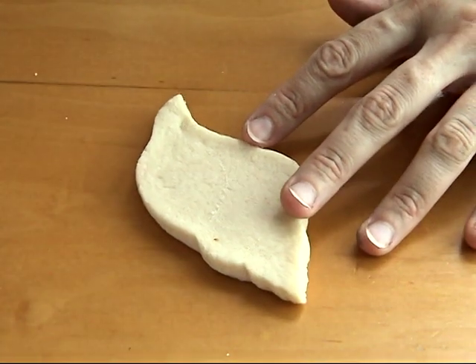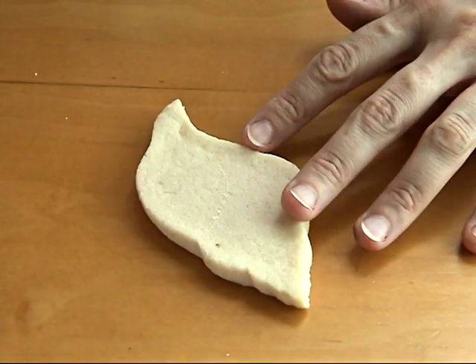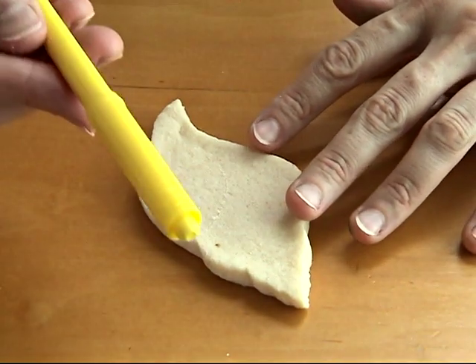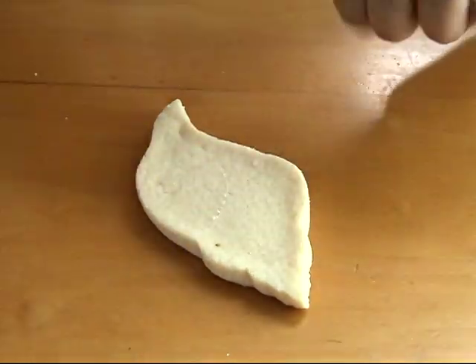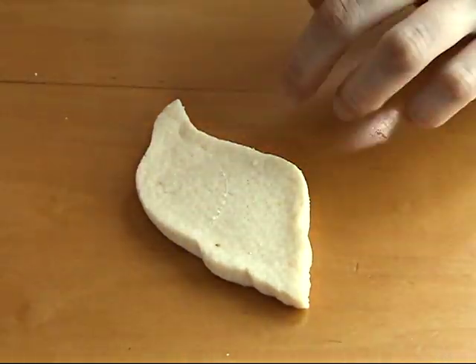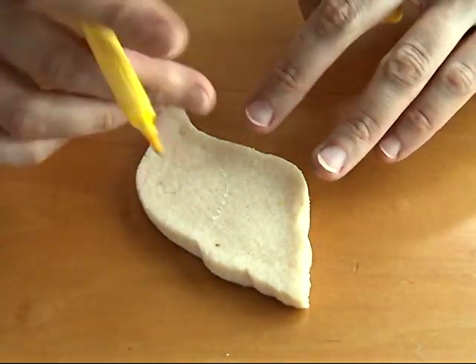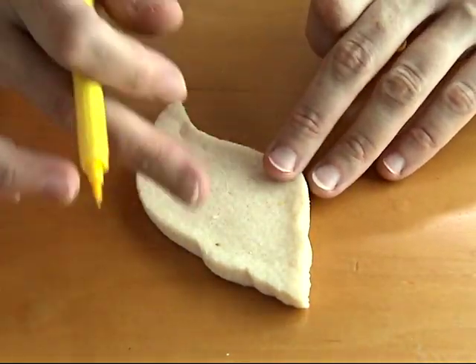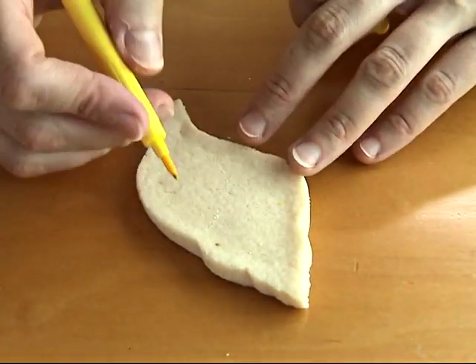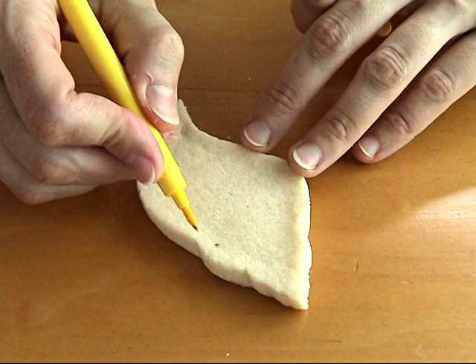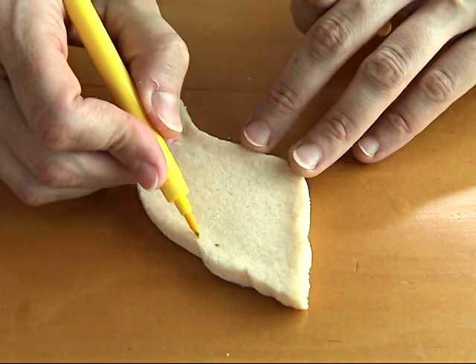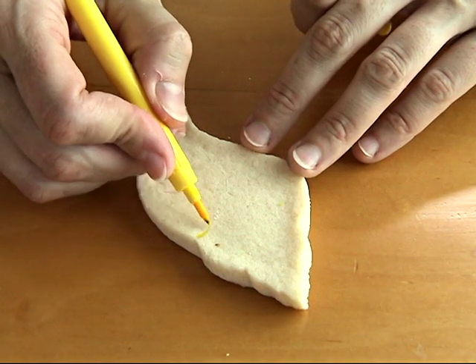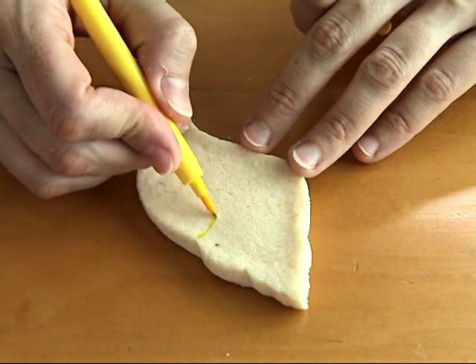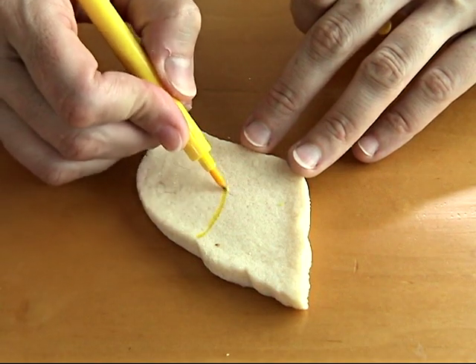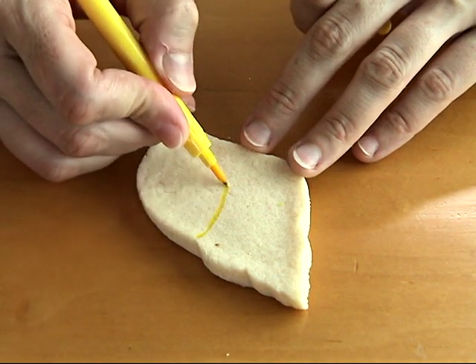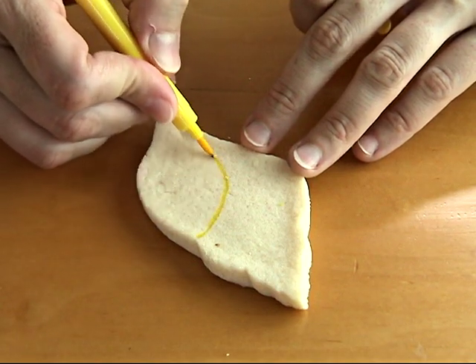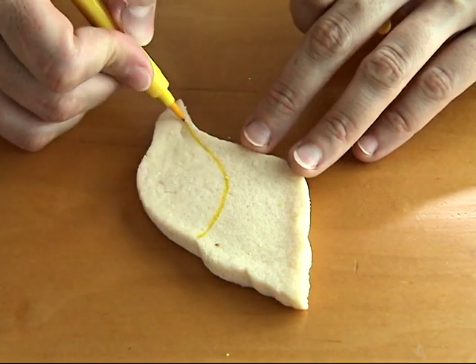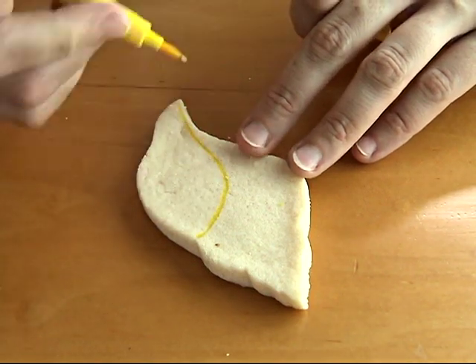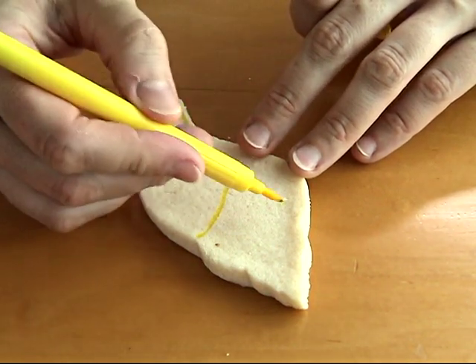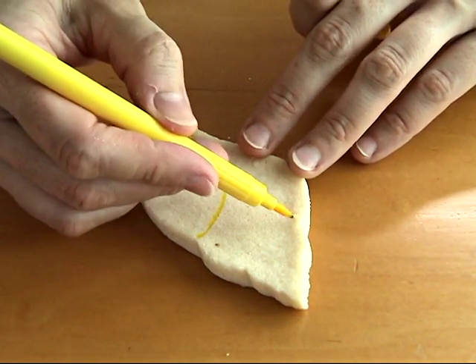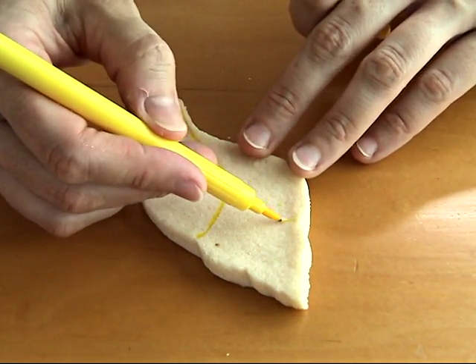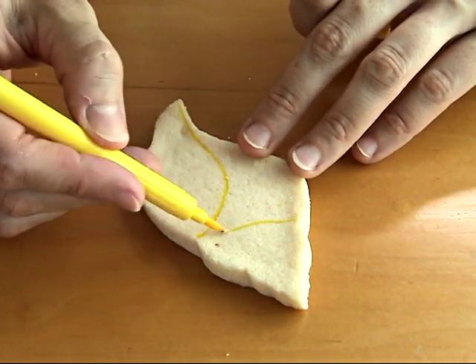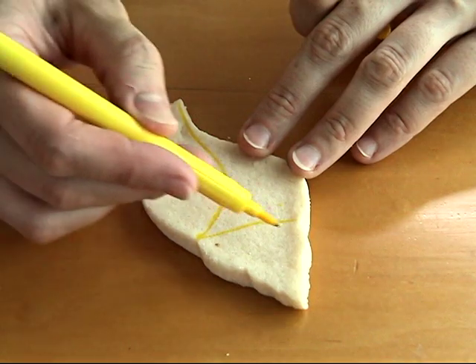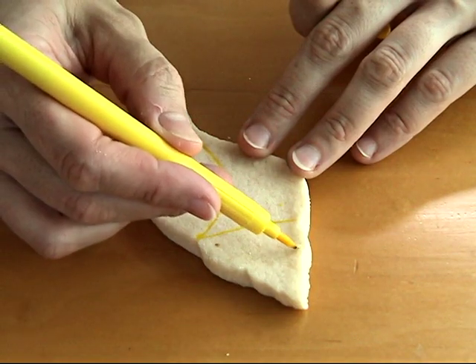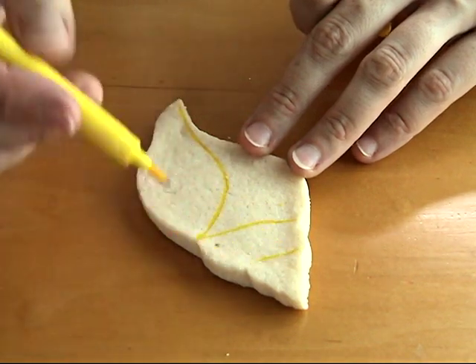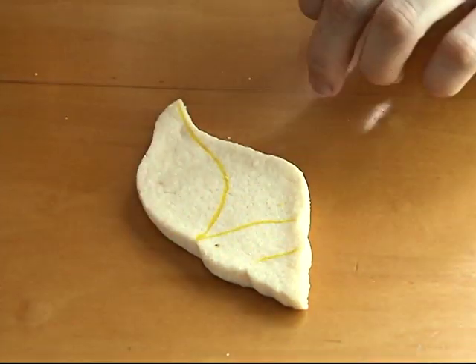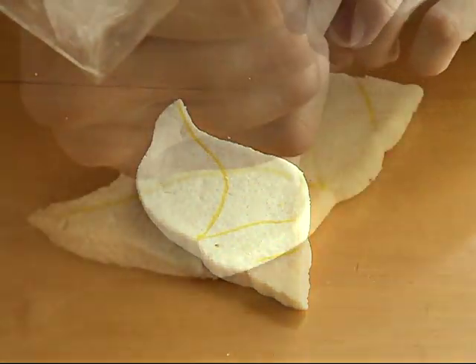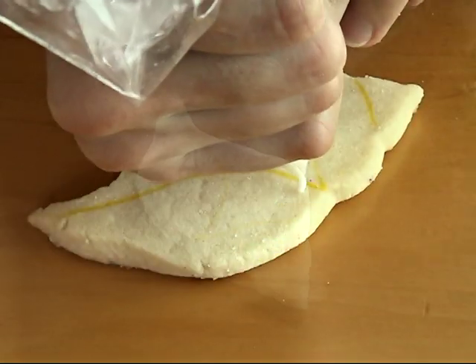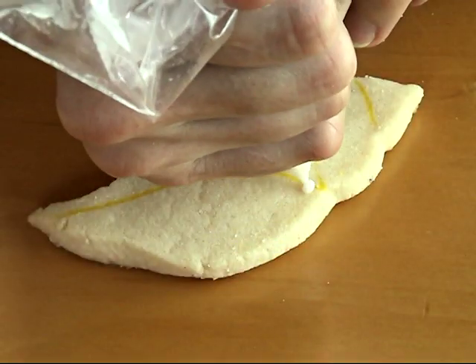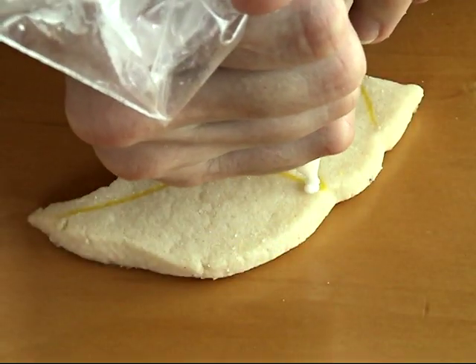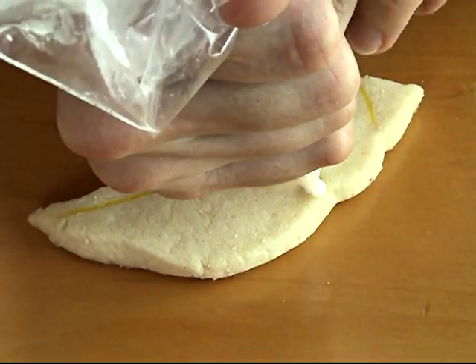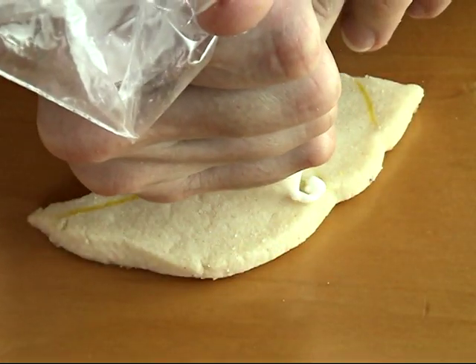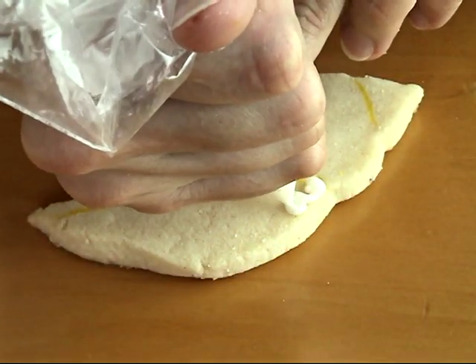First I wanted to show you what I like to do — I like to mark the areas of the cookie that I'll be decorating with different techniques. Here is my first area, and then the second, just so I know what I'm doing and it's clear.